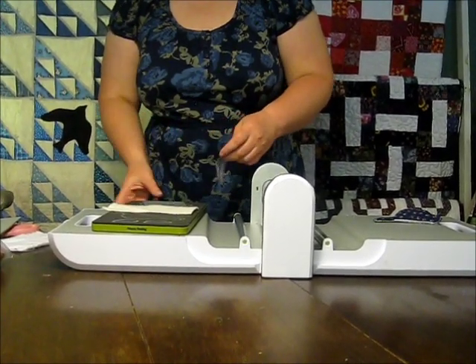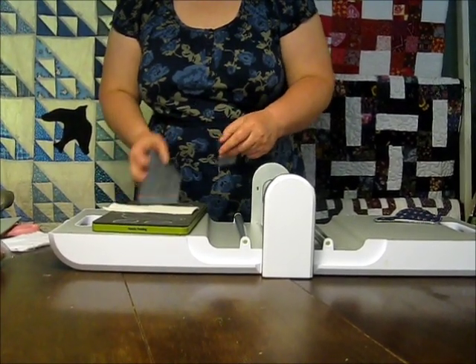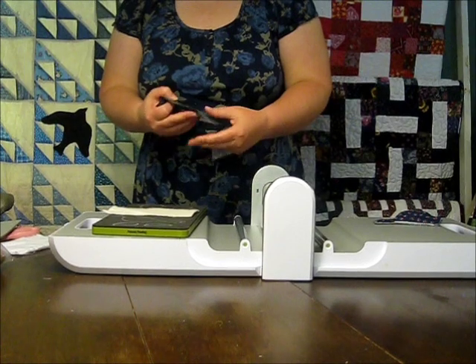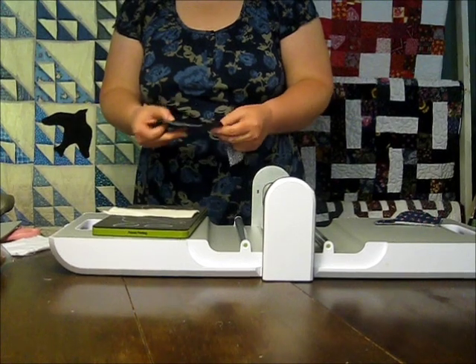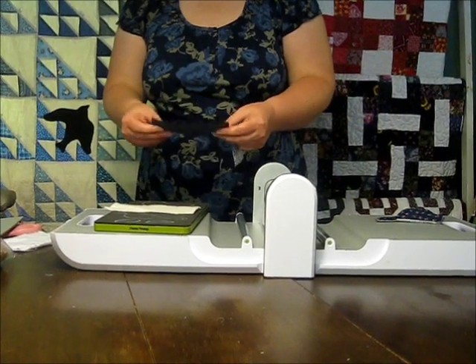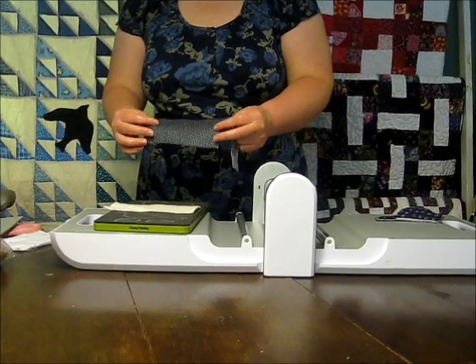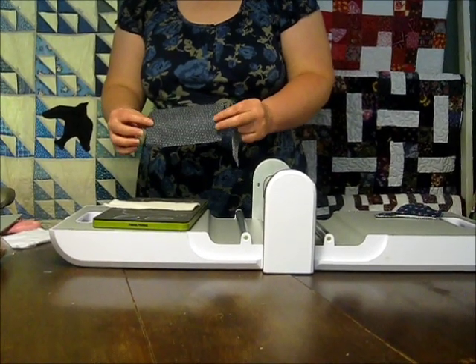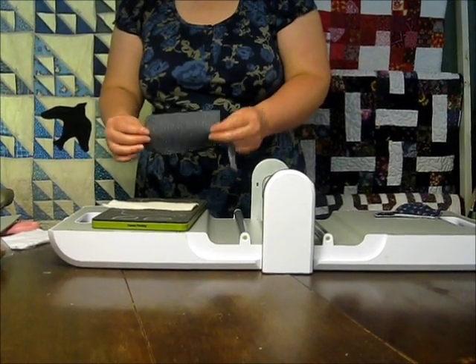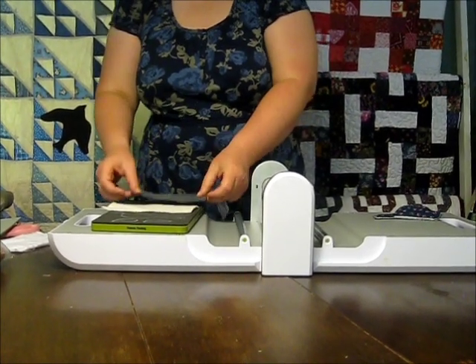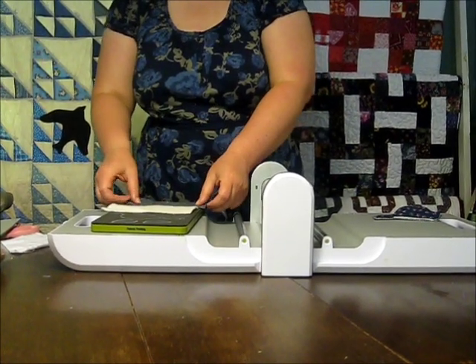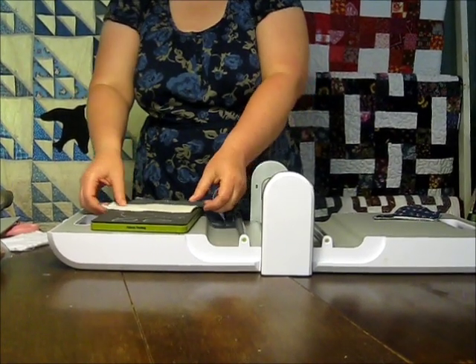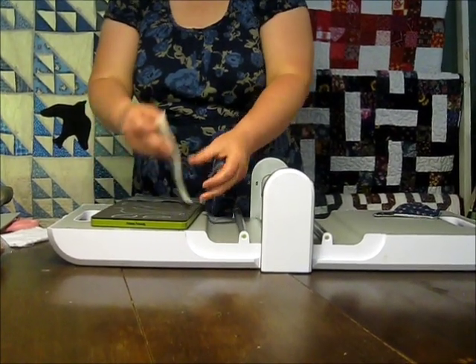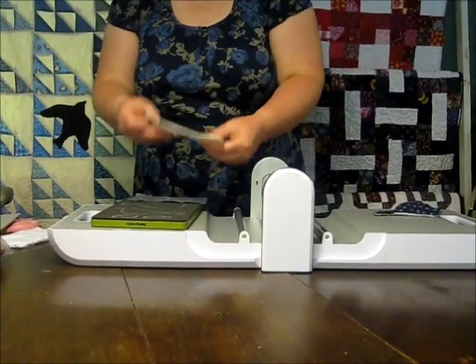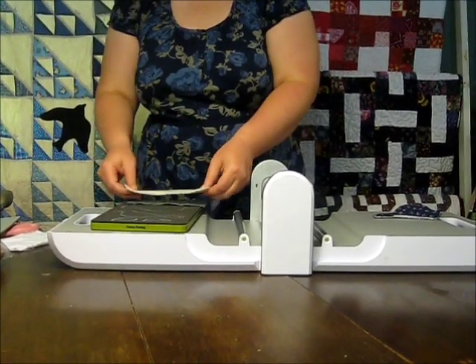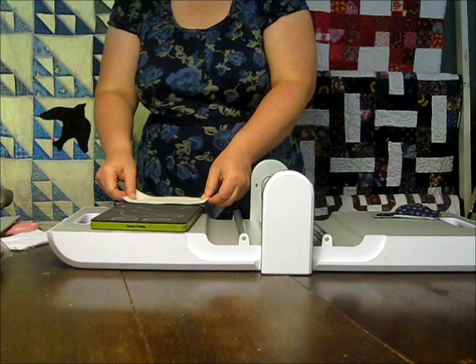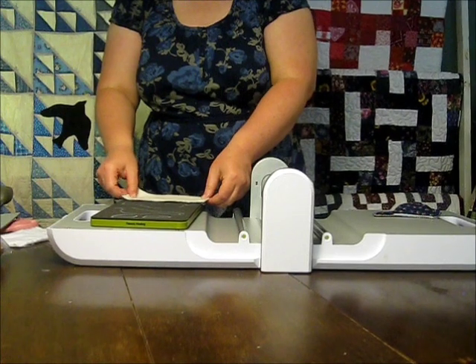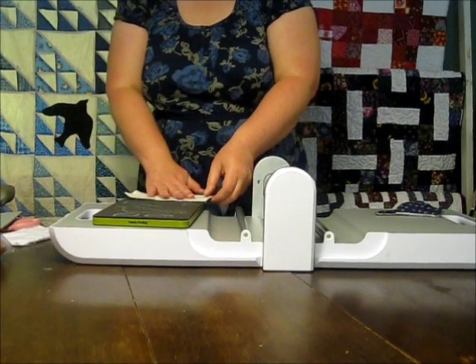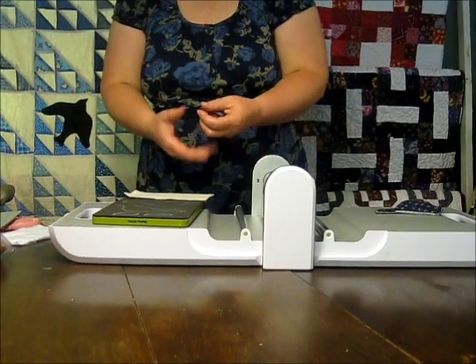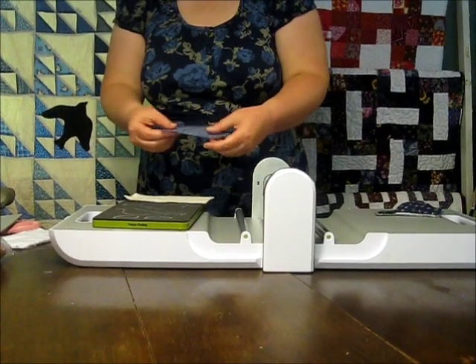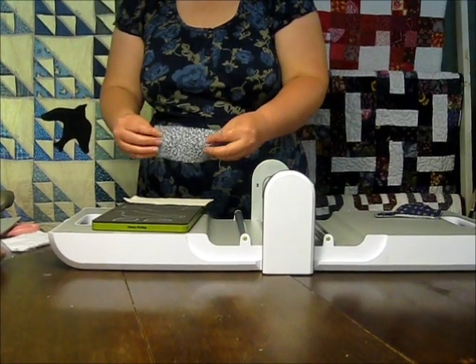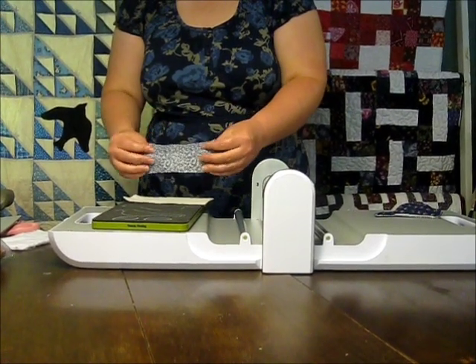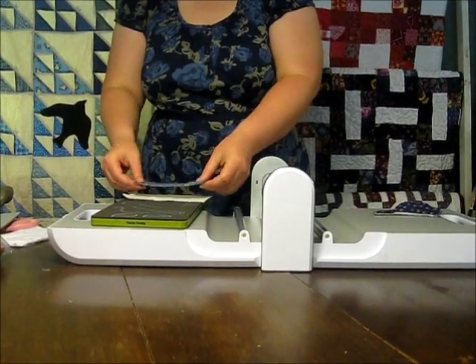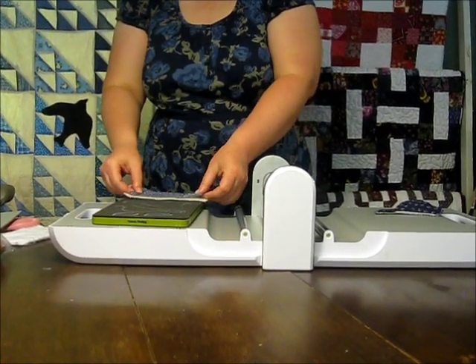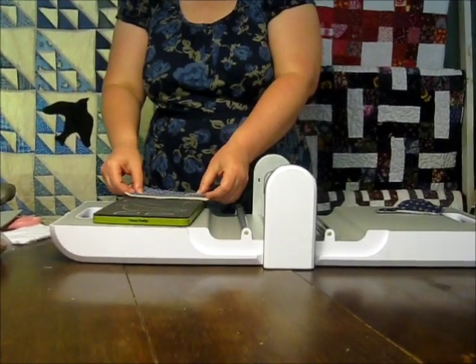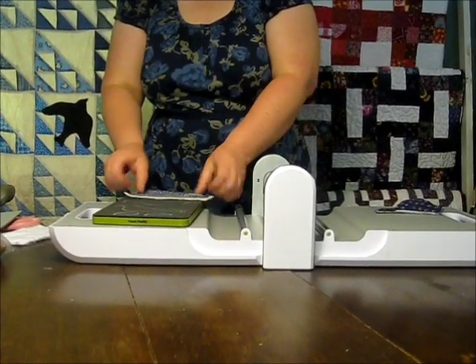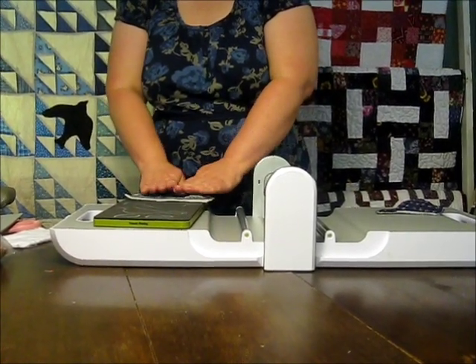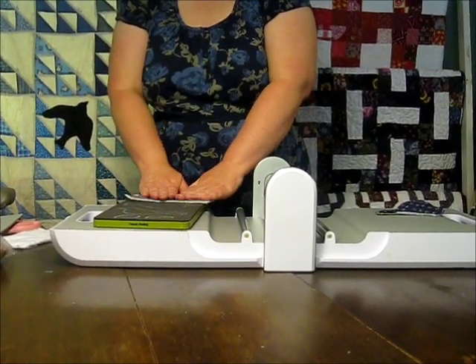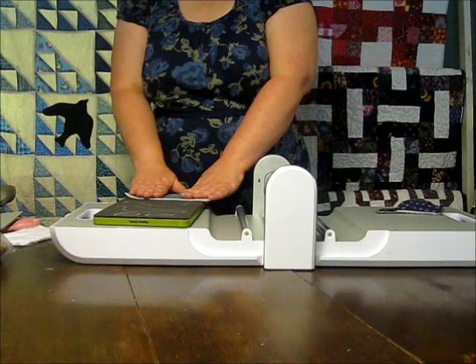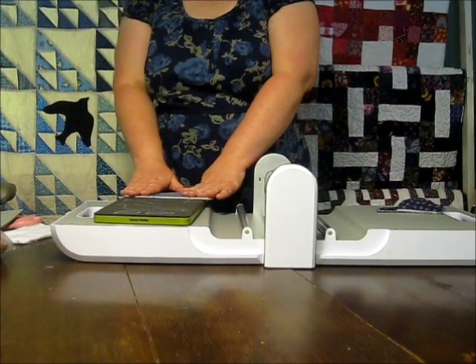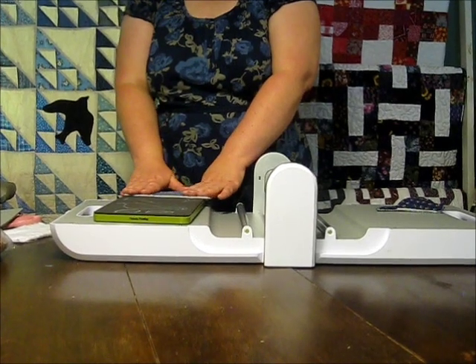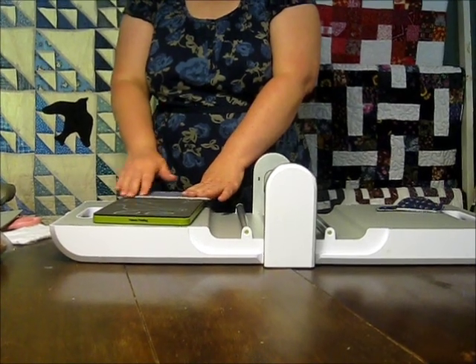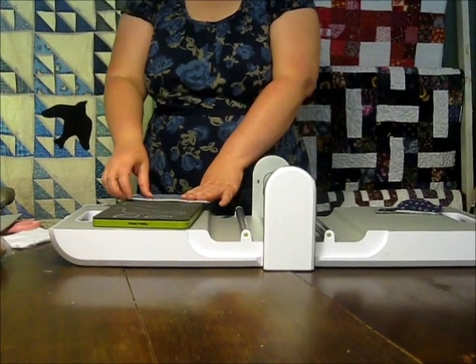To cut my bird I'm going to layer my fabric right side down, then a layer of batting, then another layer of cotton with the right side up. This will make sure all my pieces are facing in the right direction.